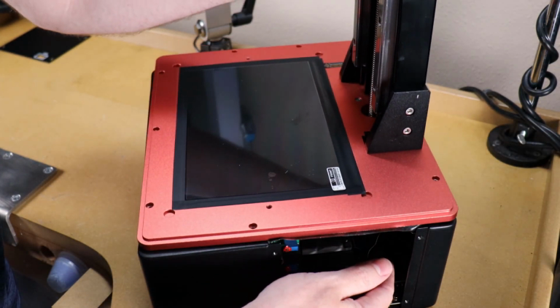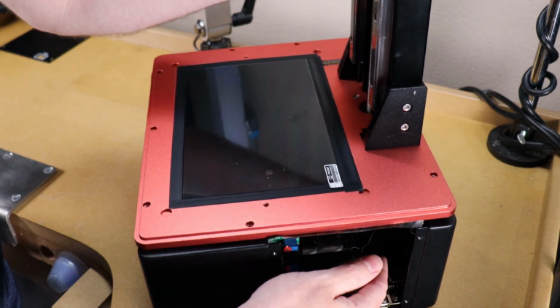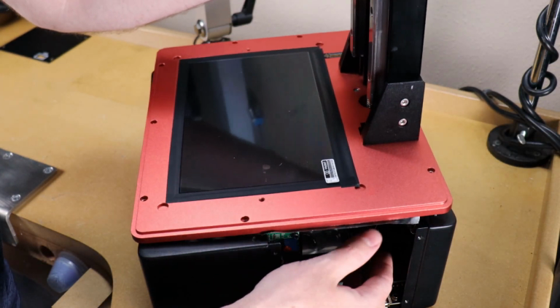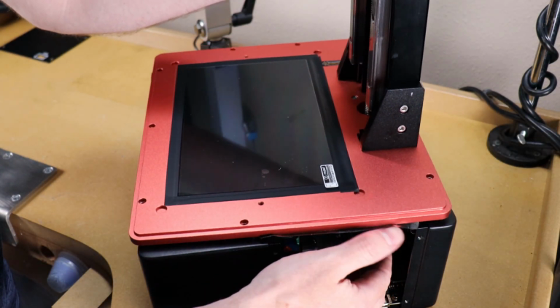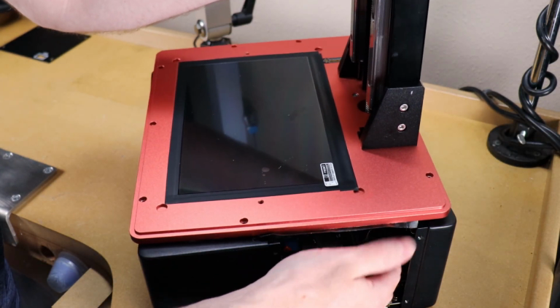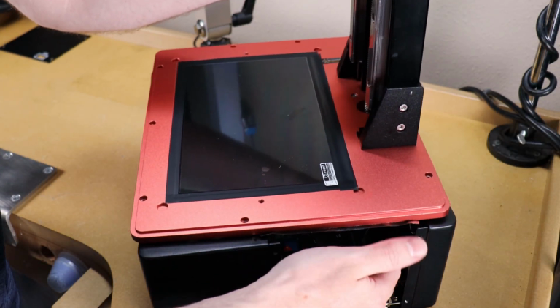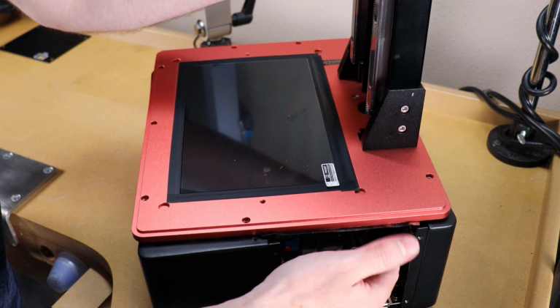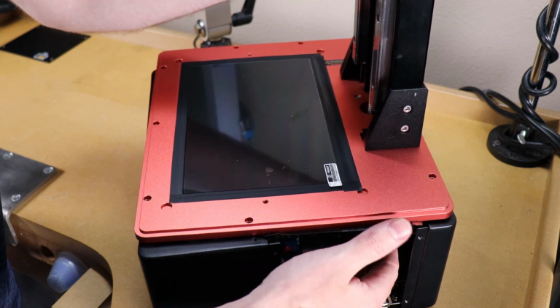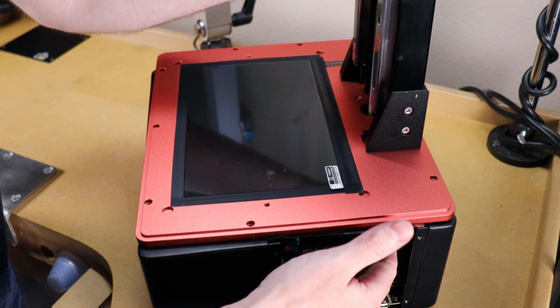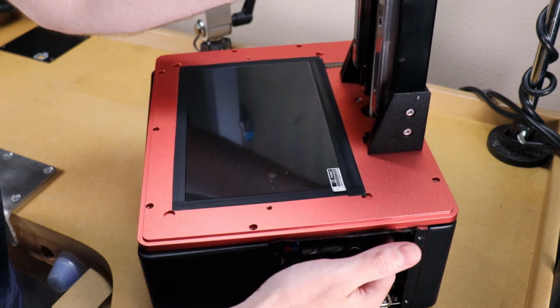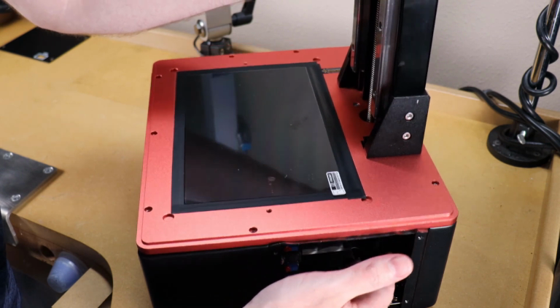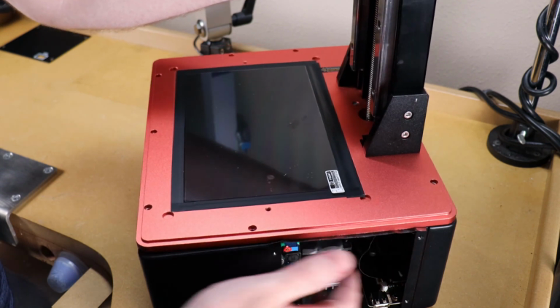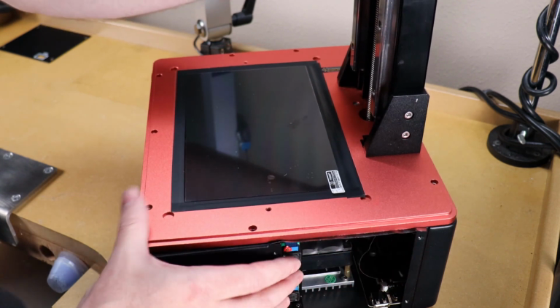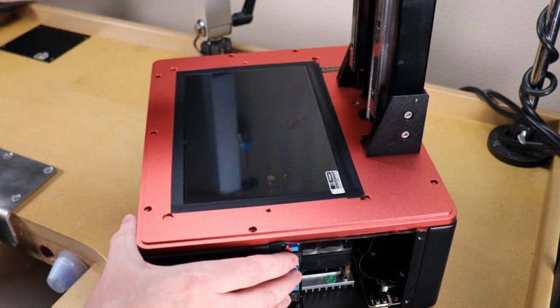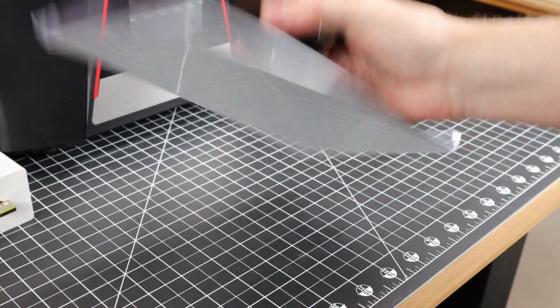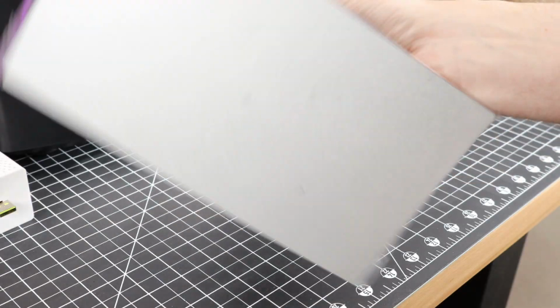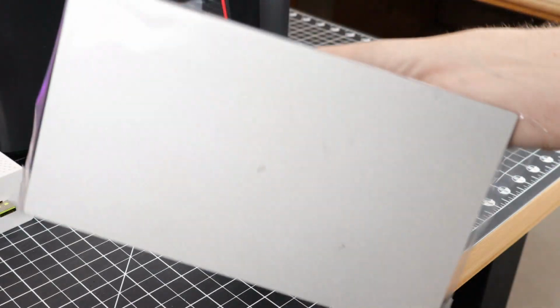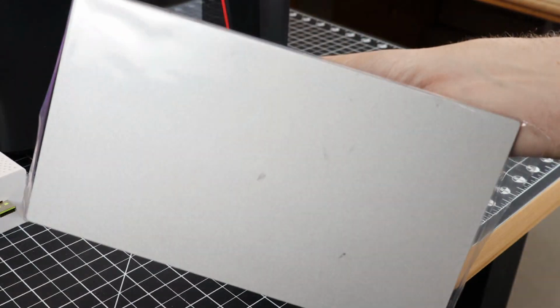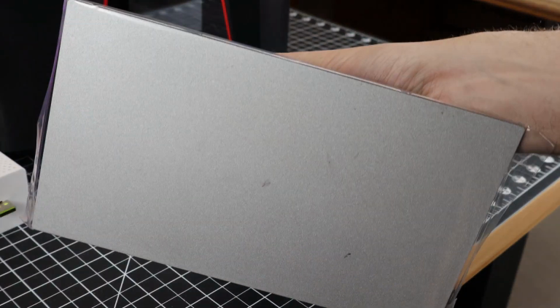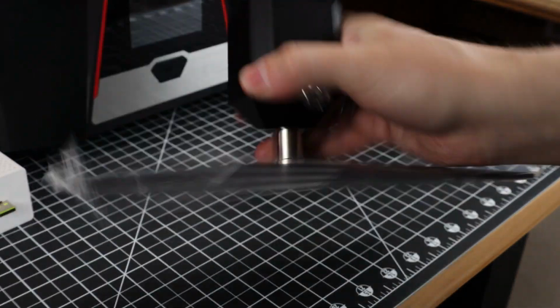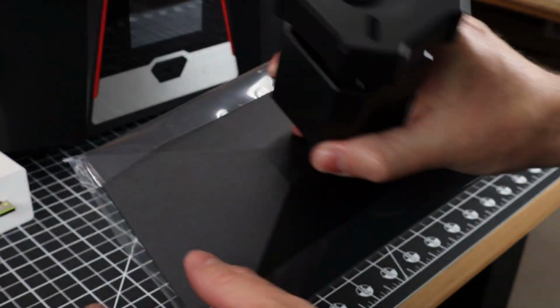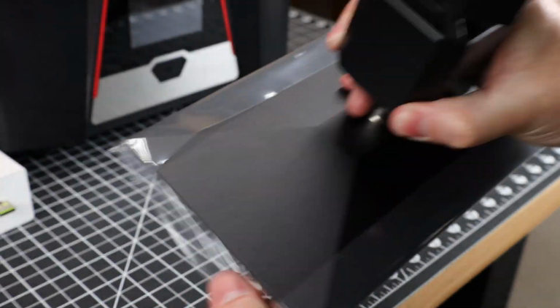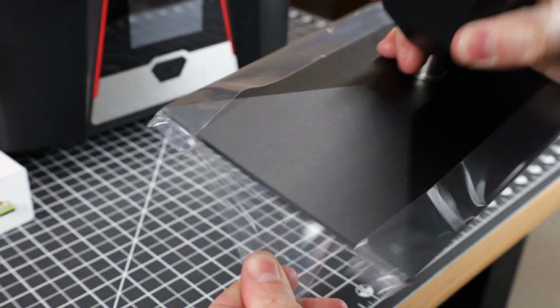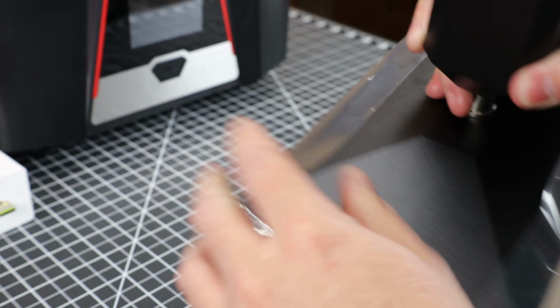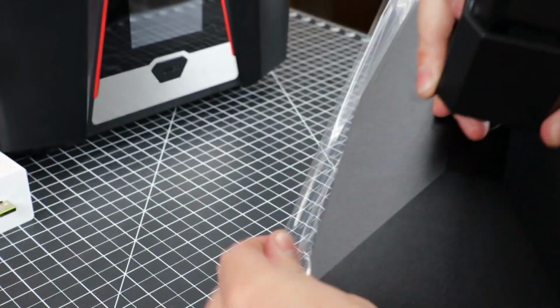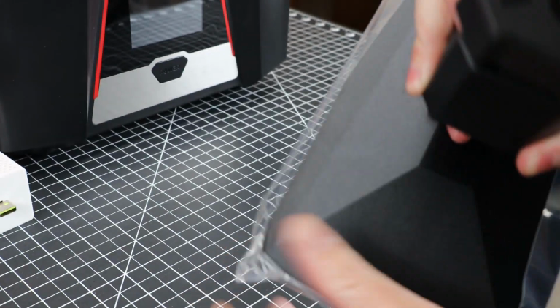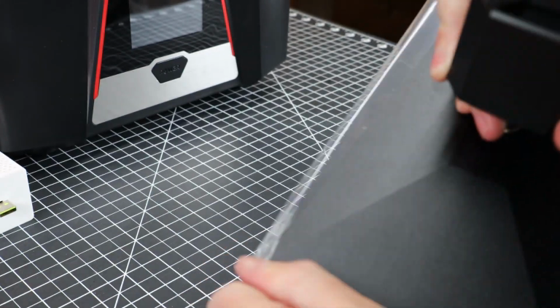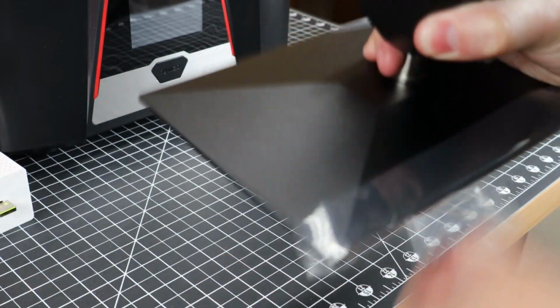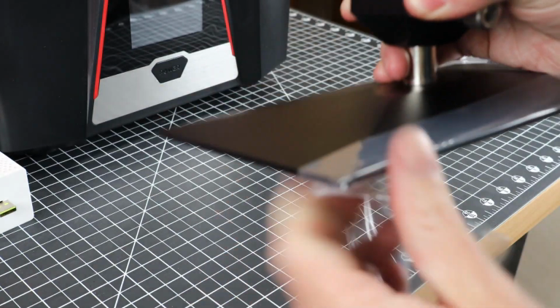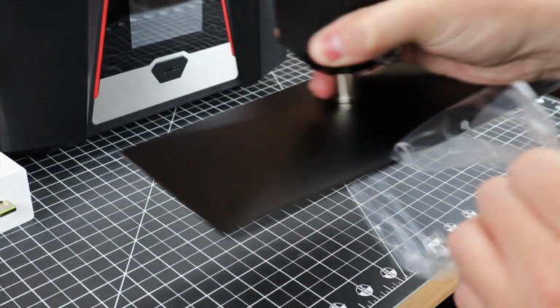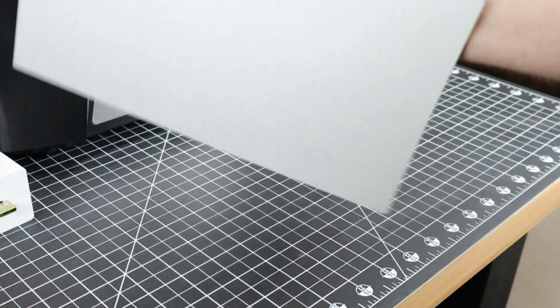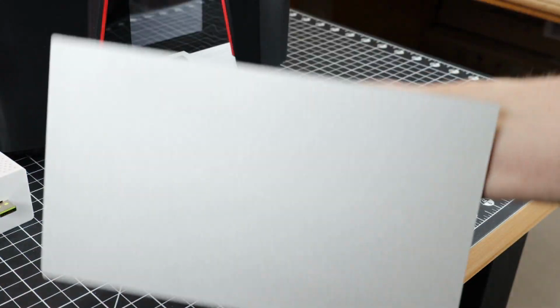And admittedly, you shouldn't be breaking your screen like I did, but things happen sometimes. Right out of the box, this thing is pretty much ready to go — you just have to remove all the little plastic protection pieces.